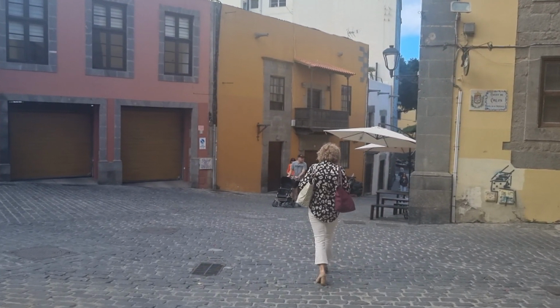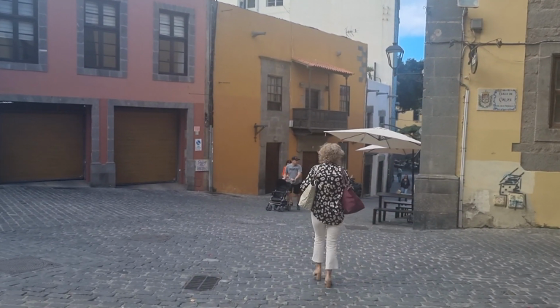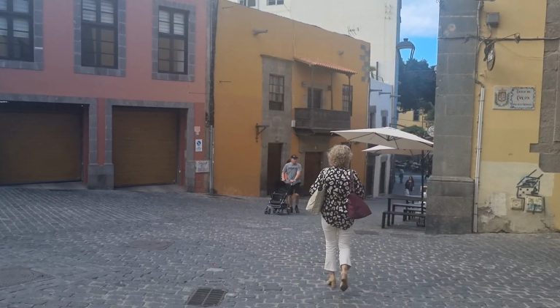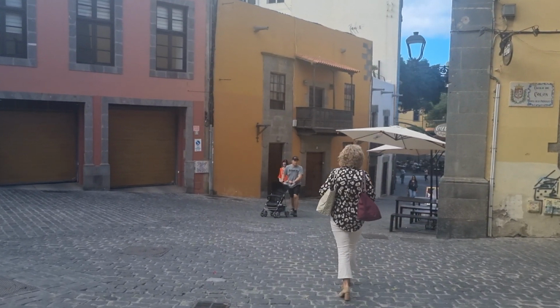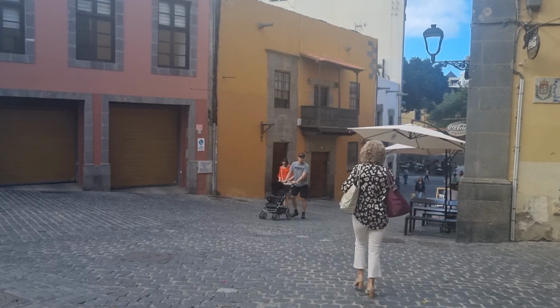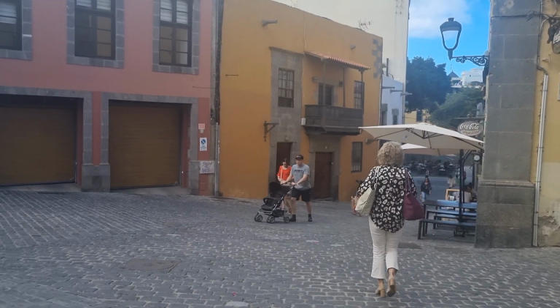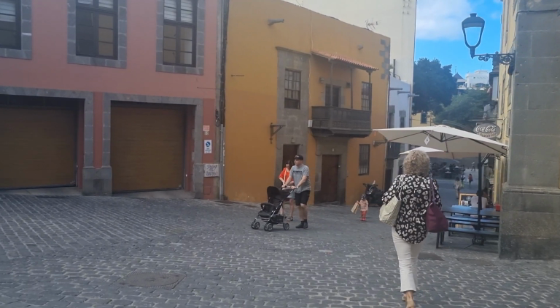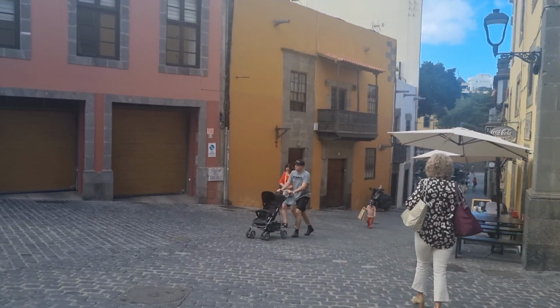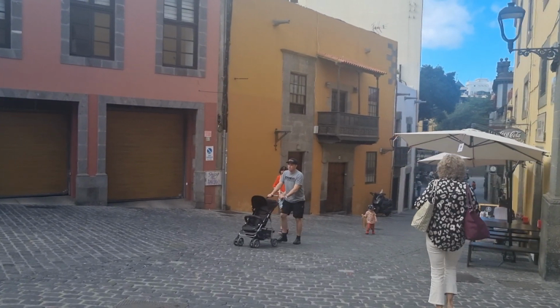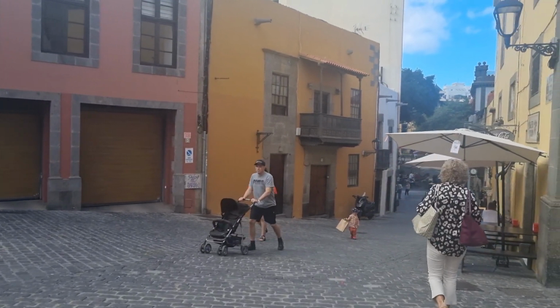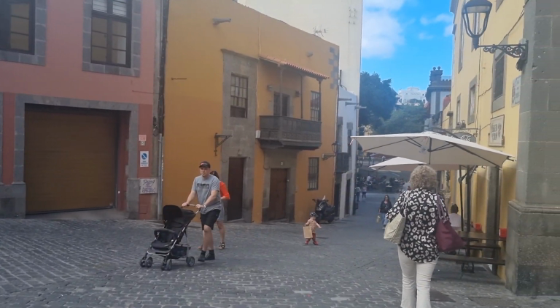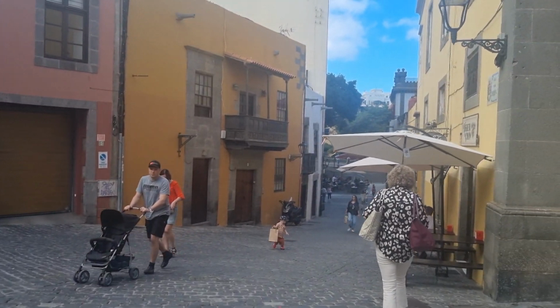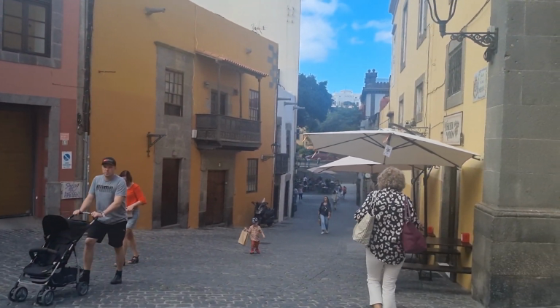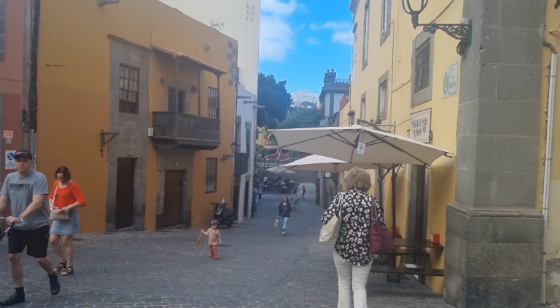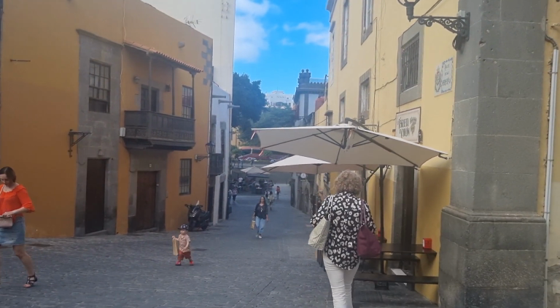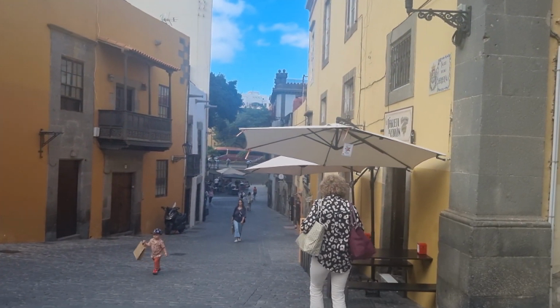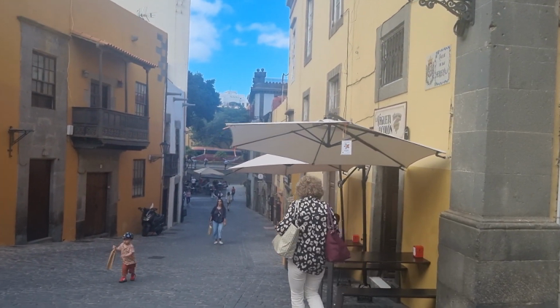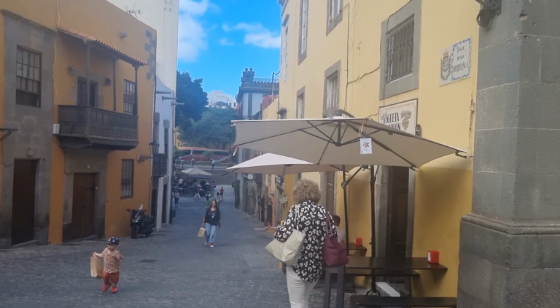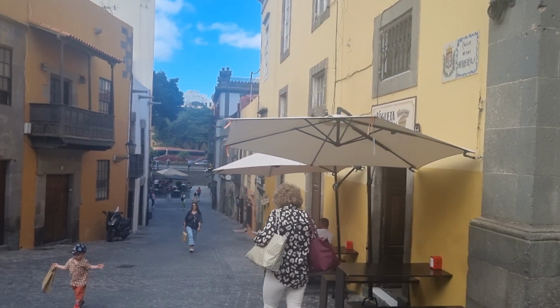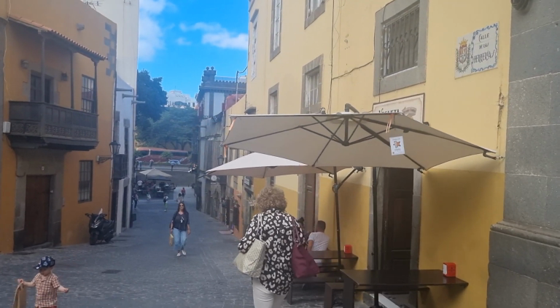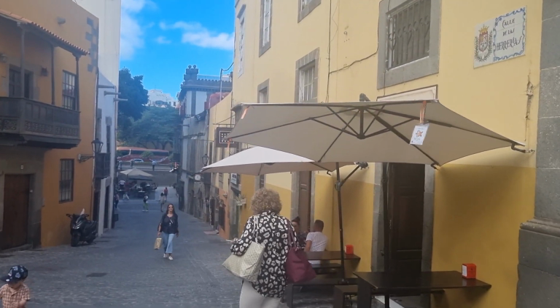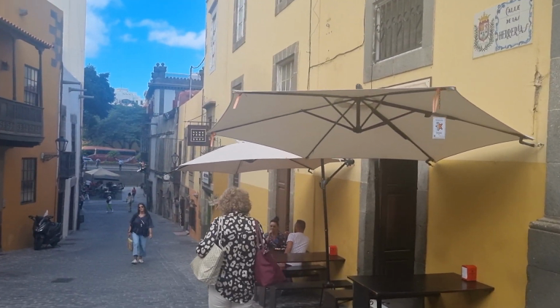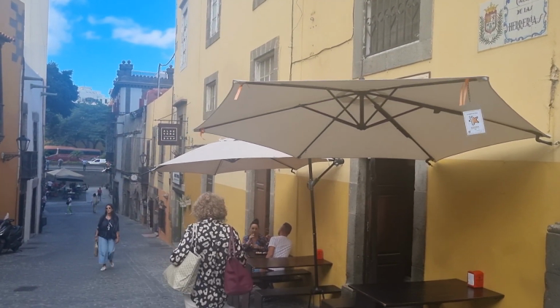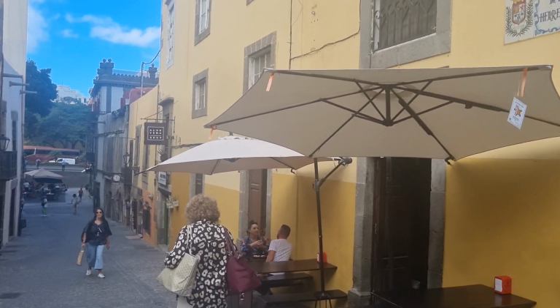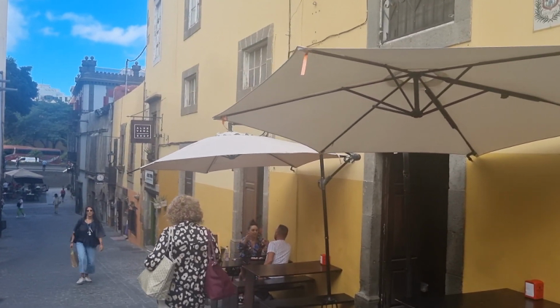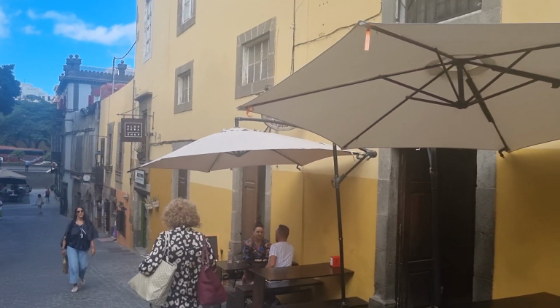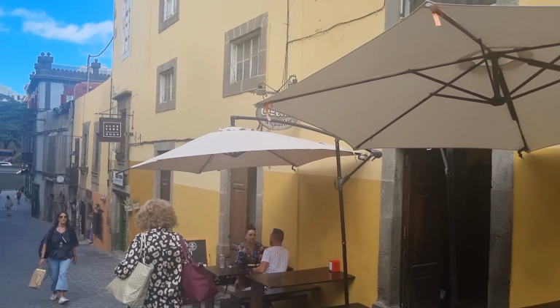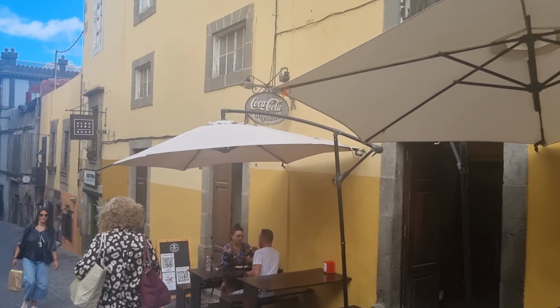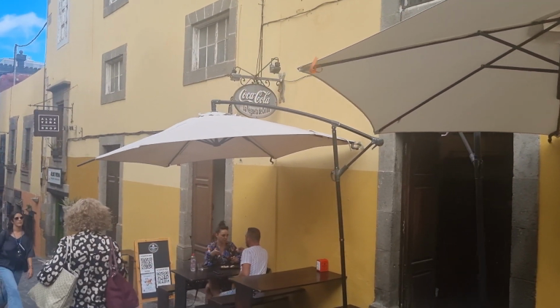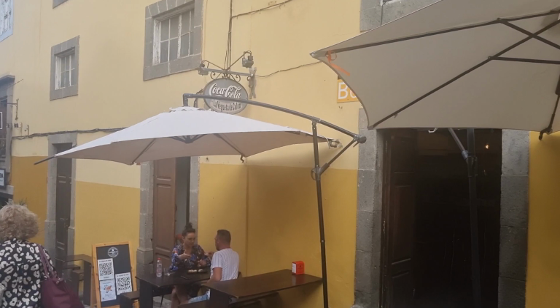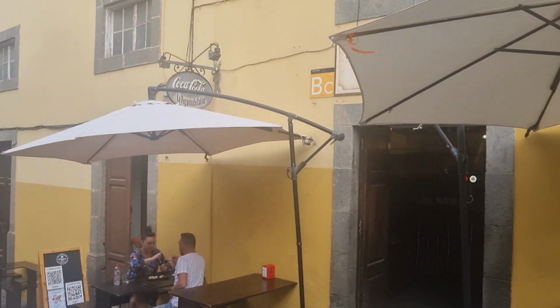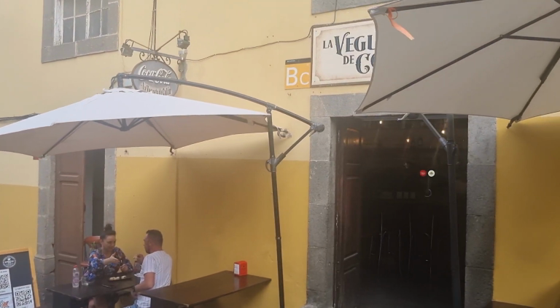There's quite a lot to see in Las Palmas if you're coming for a day. If you like walking, like me in these videos, you're going to find a lot of stuff in Las Palmas, definitely. And you're going to find it so different from everywhere else you've been in Gran Canaria.